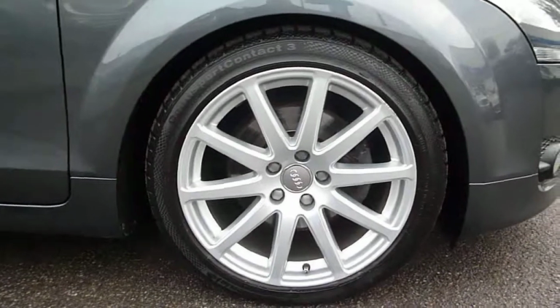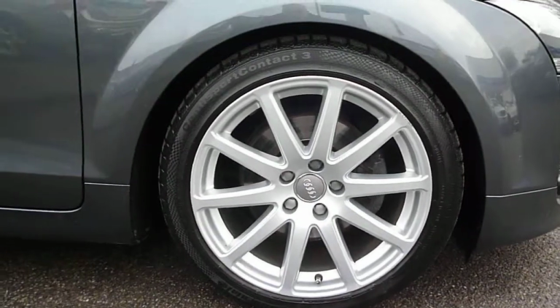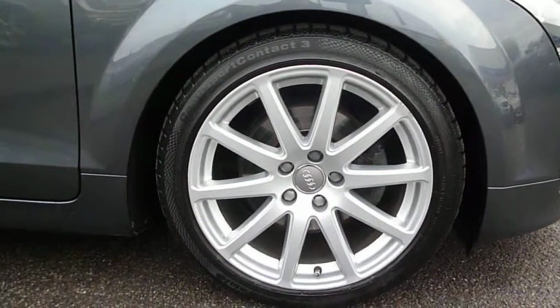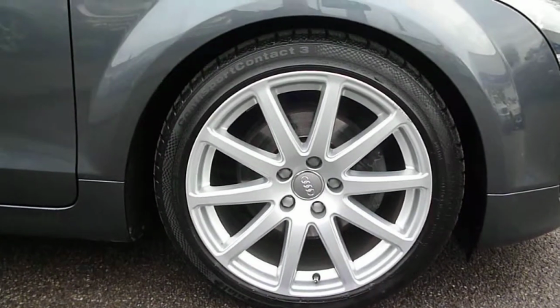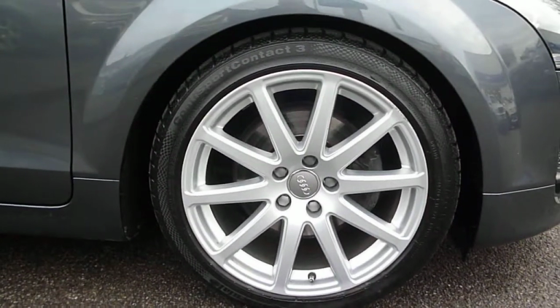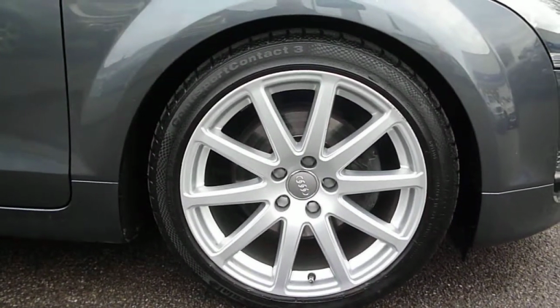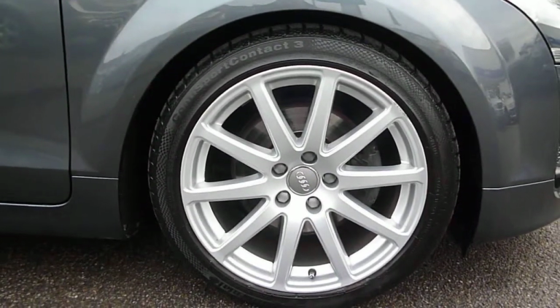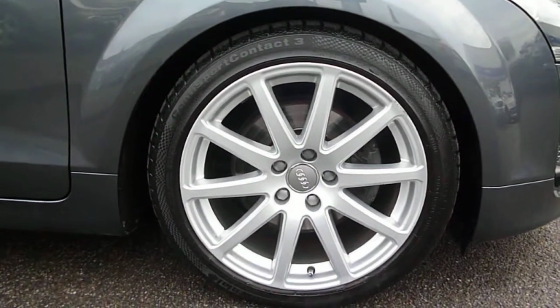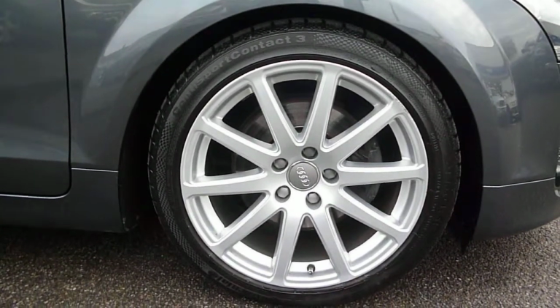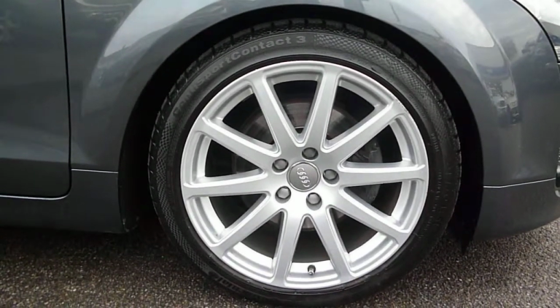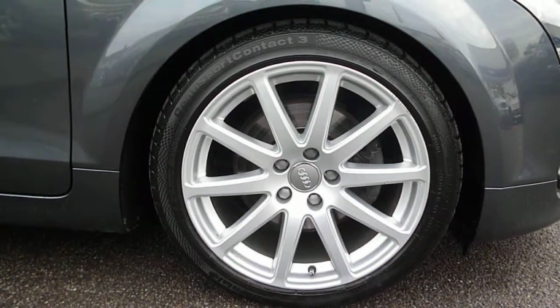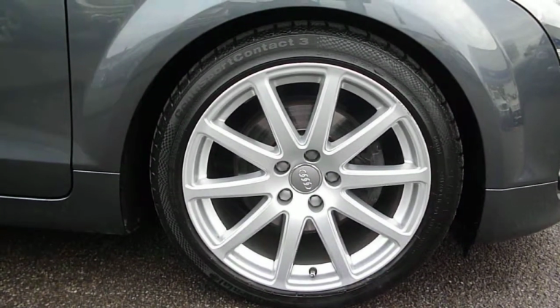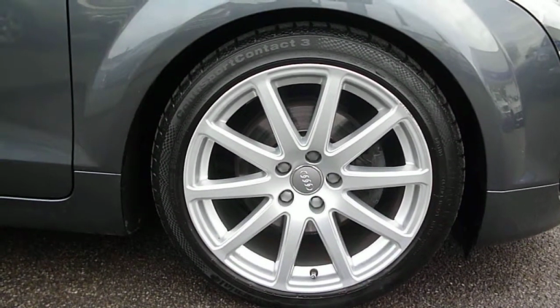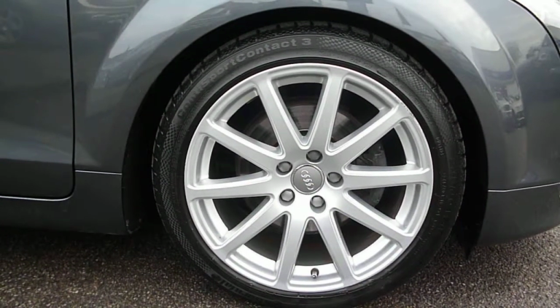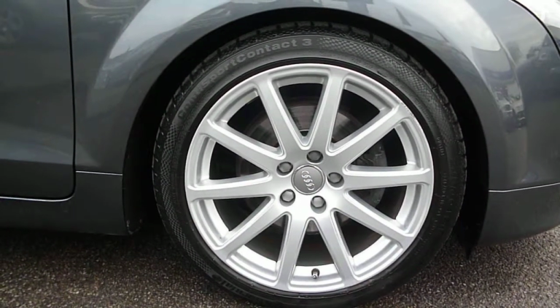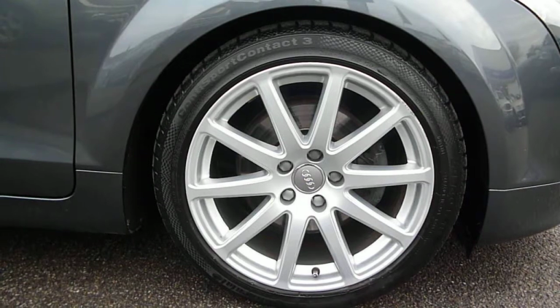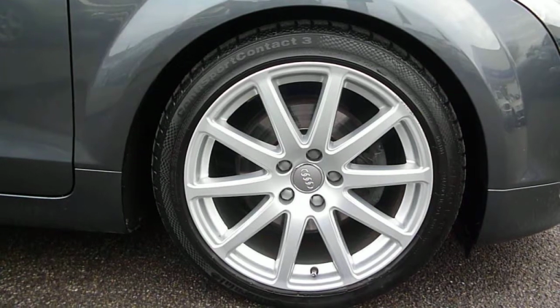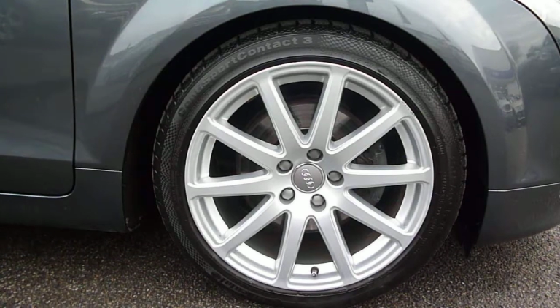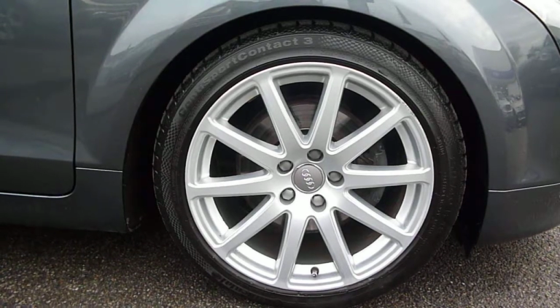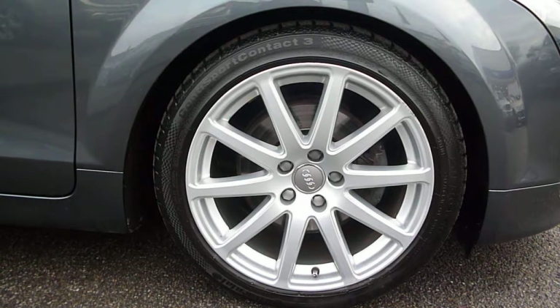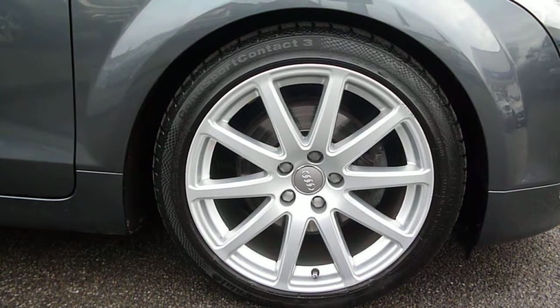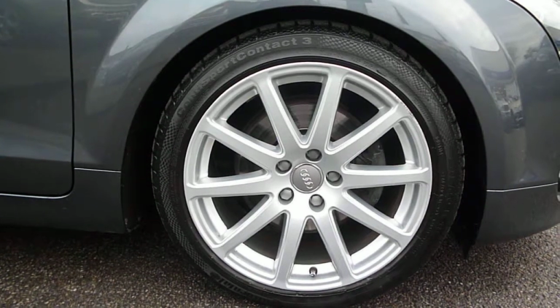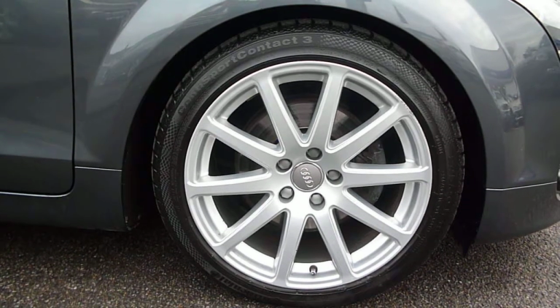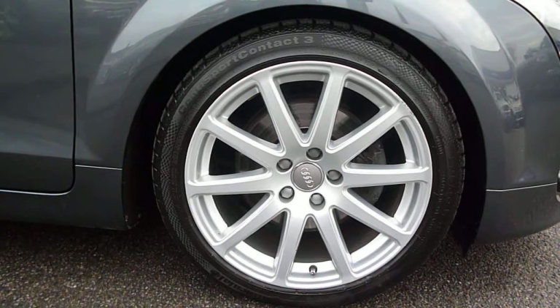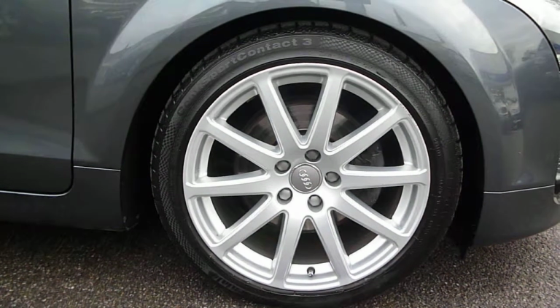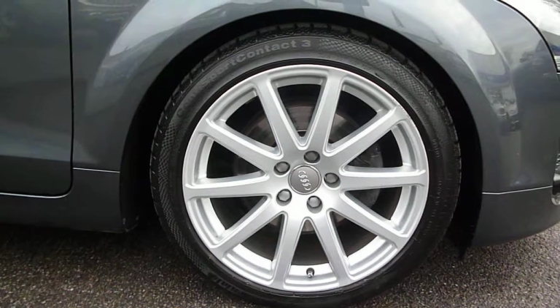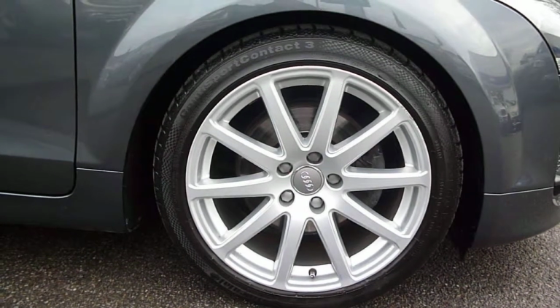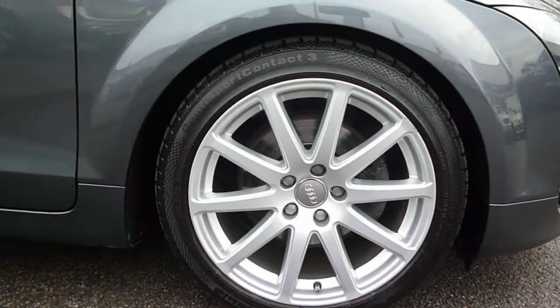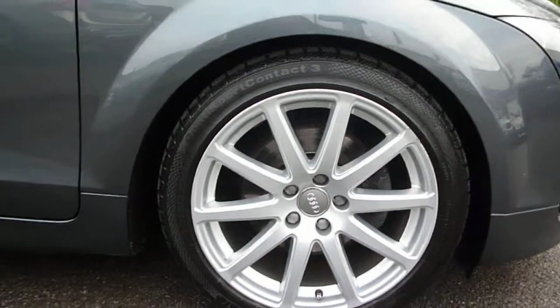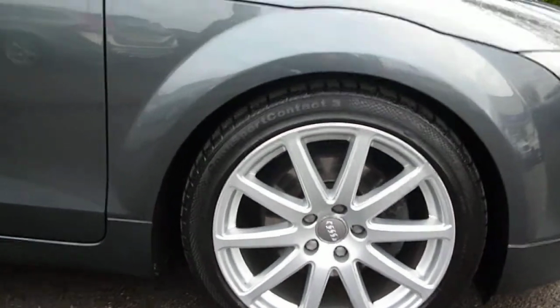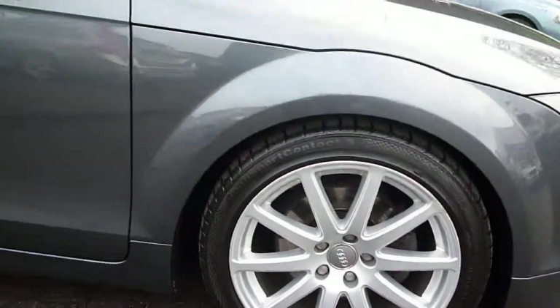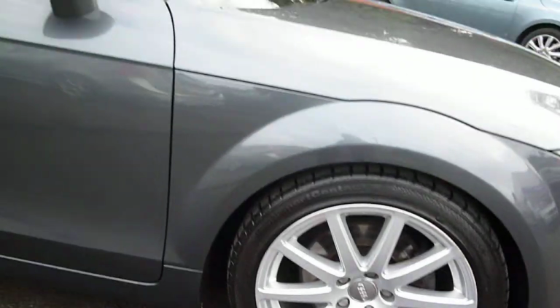Three of the four alloys are showing signs of curbing damage around the edges of the wheels, which are slightly scuffed around the edges.